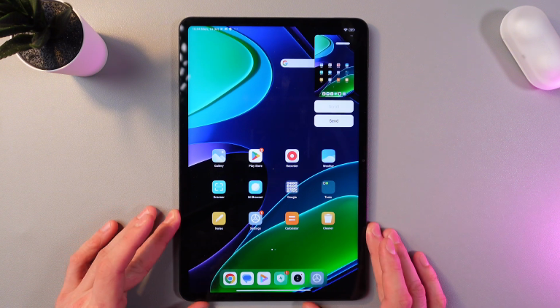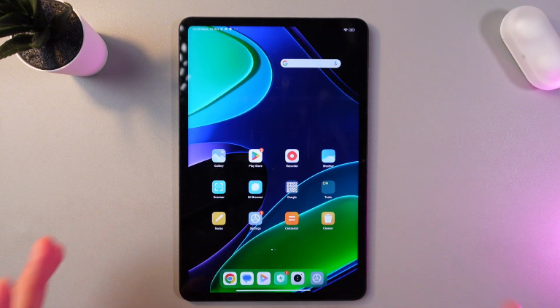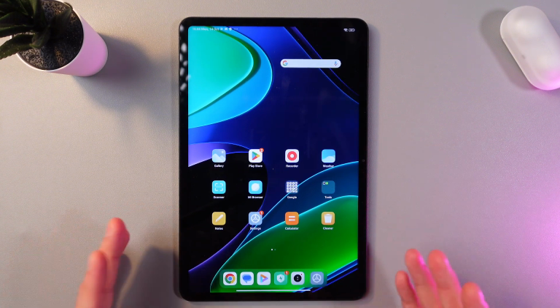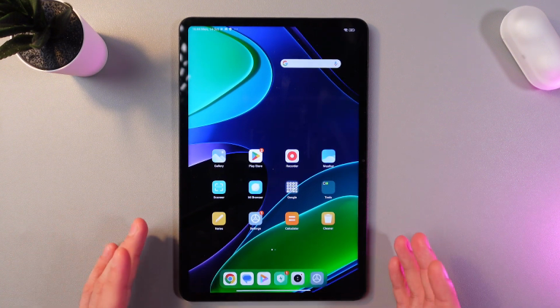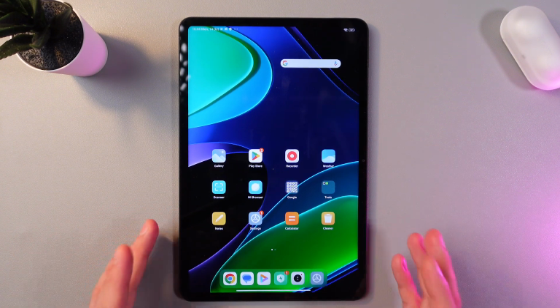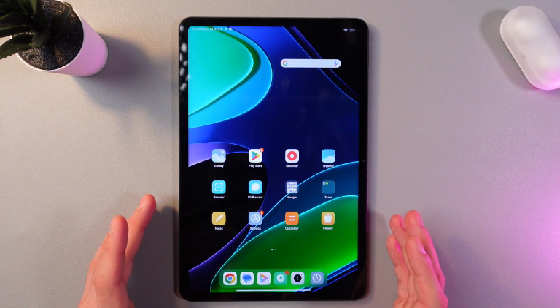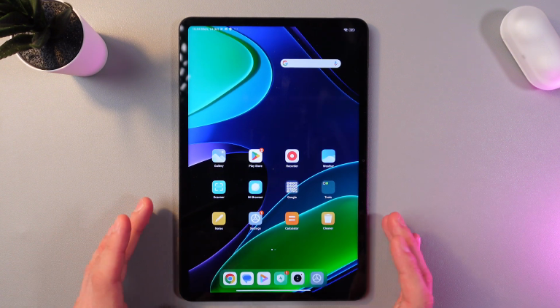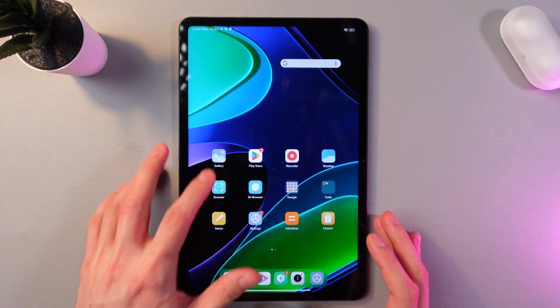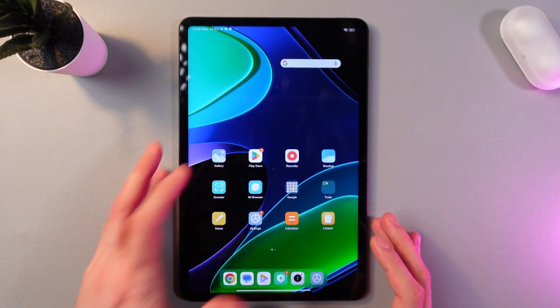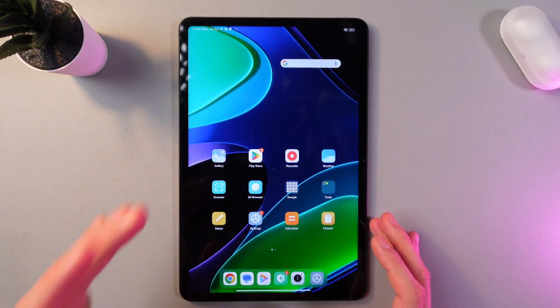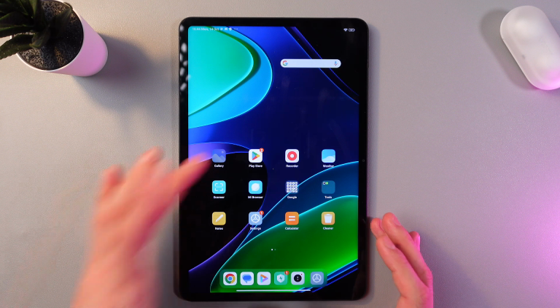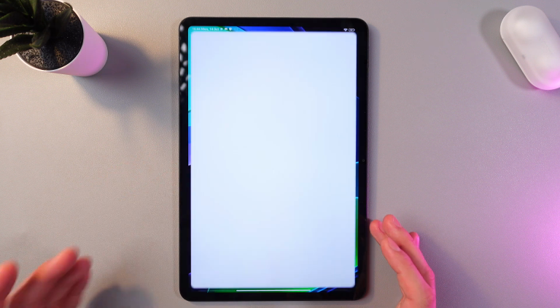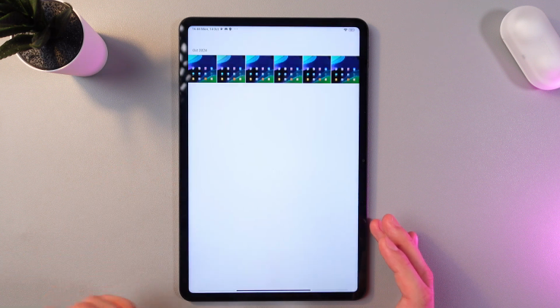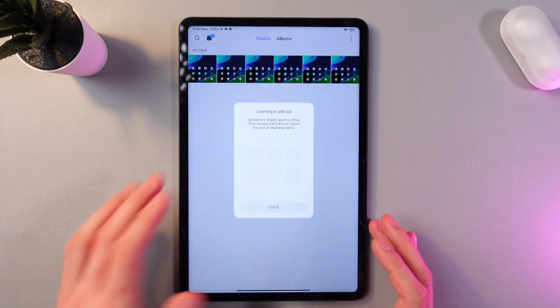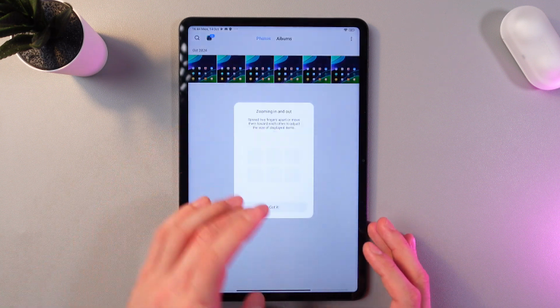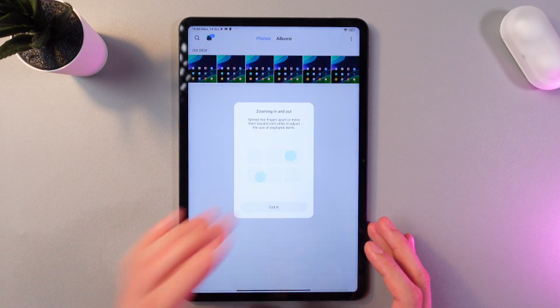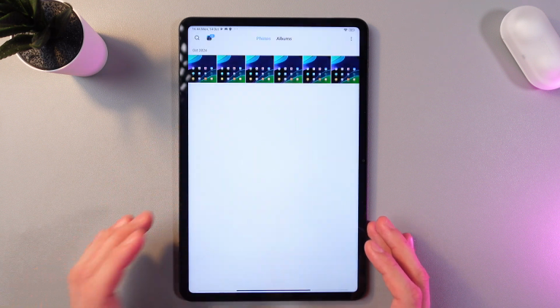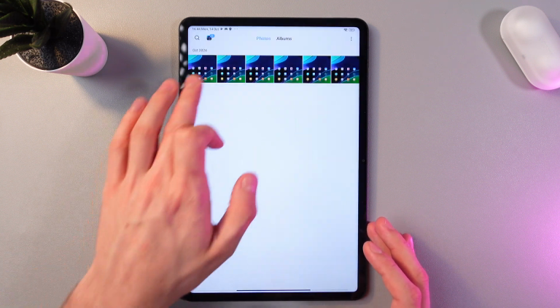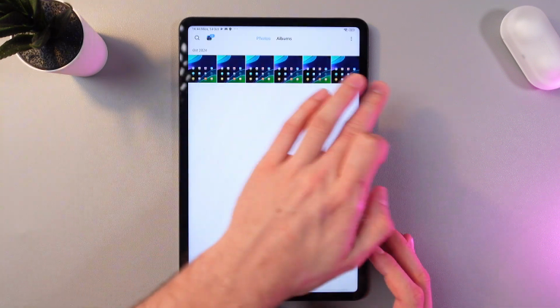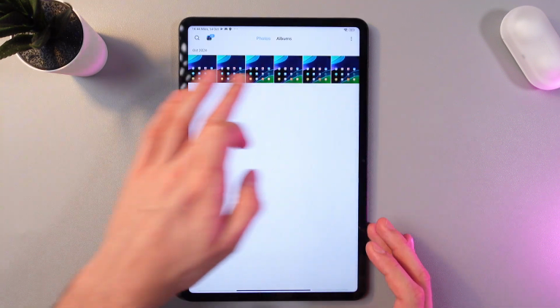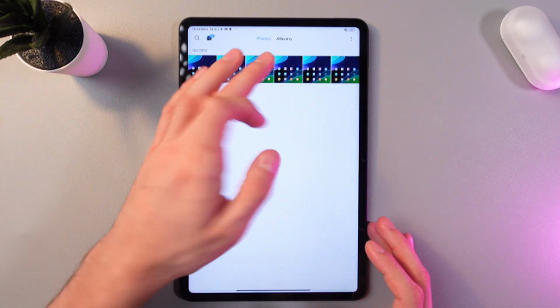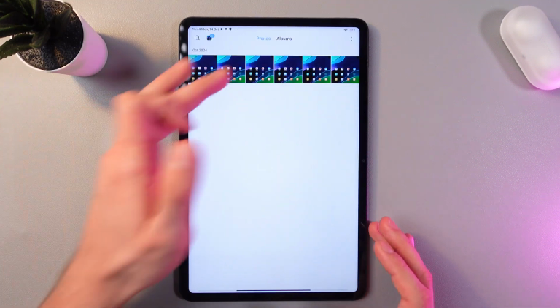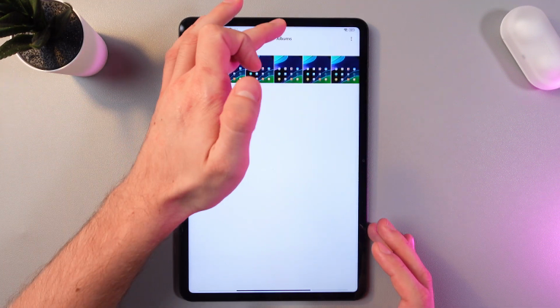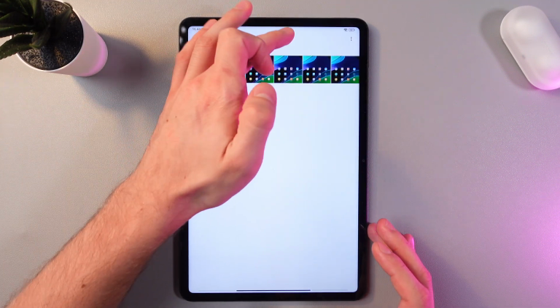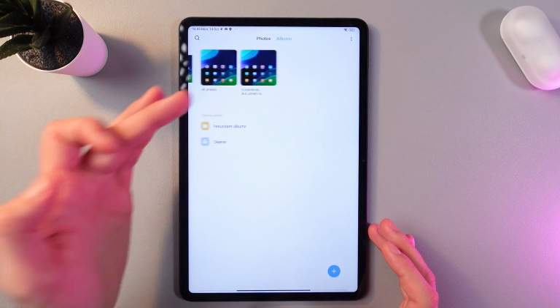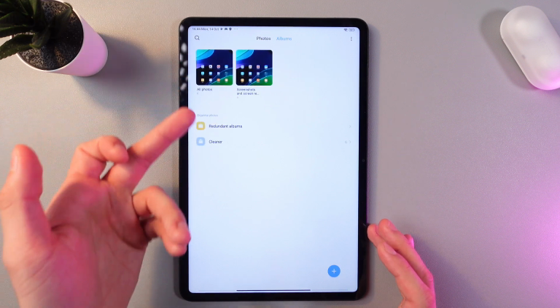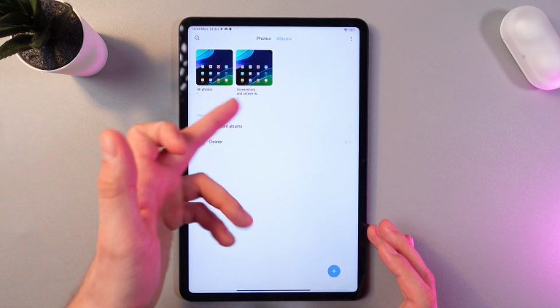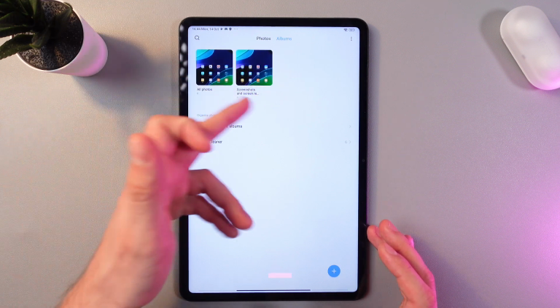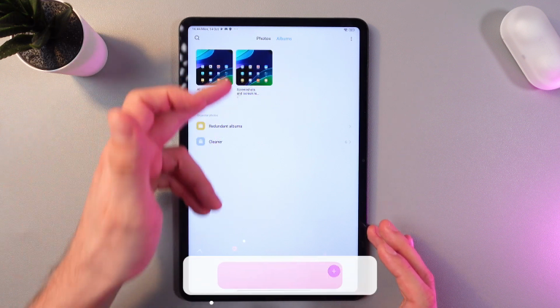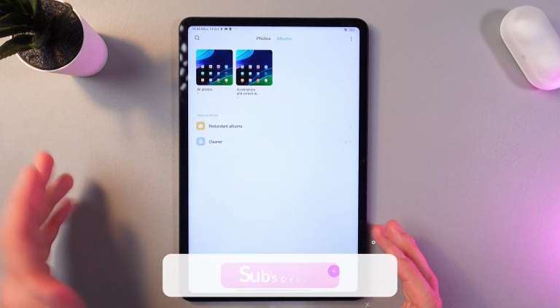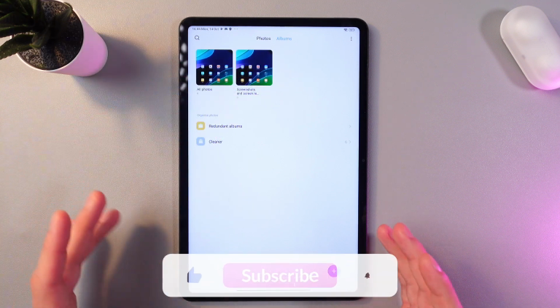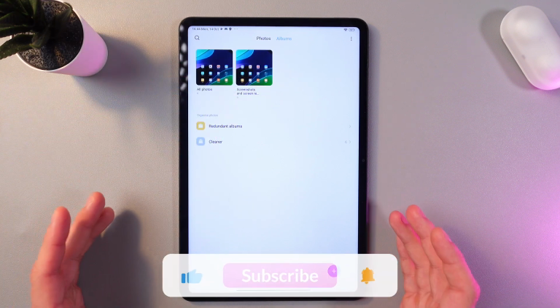You can find all of your screenshots in your gallery. Press 'Got it', and we've got all of our screenshots. Press 'Album', and we've got album screenshots and screen recordings.